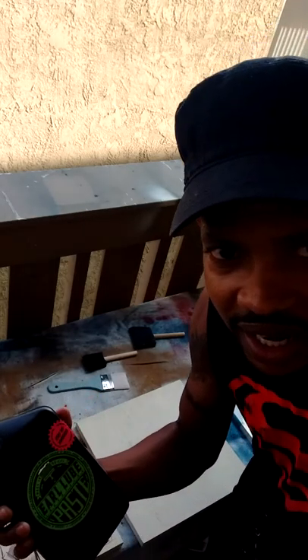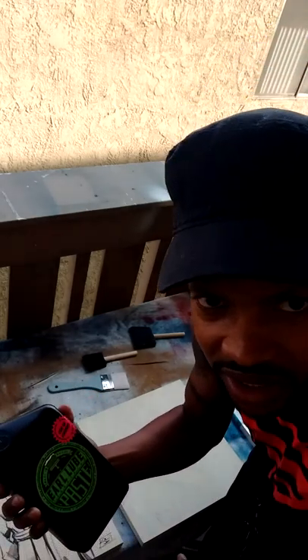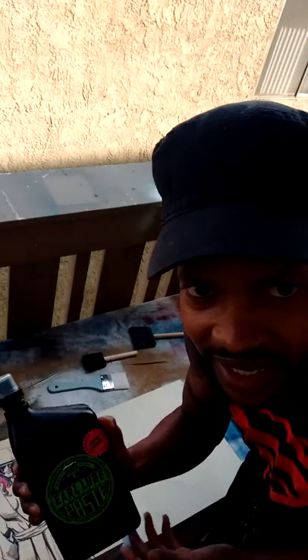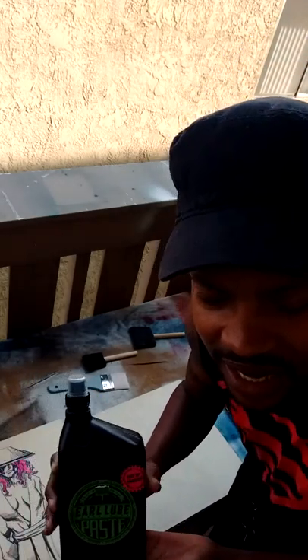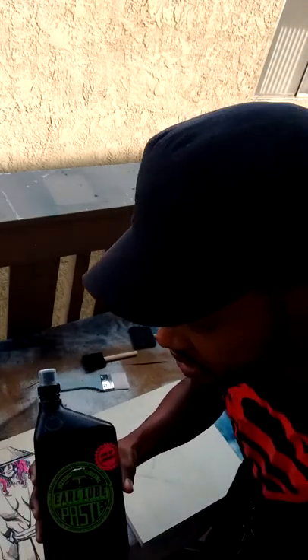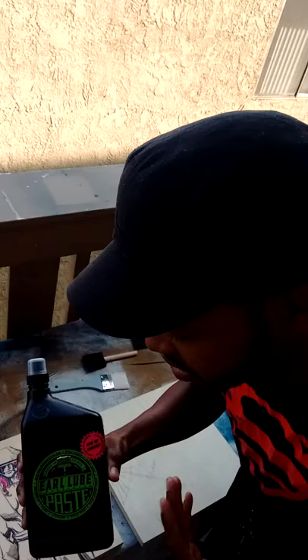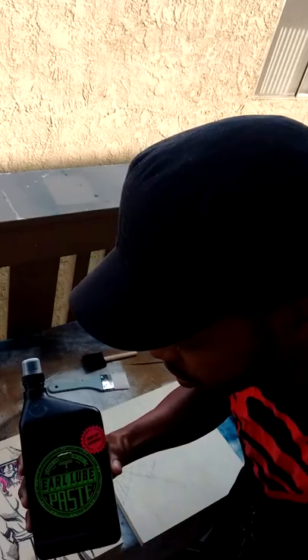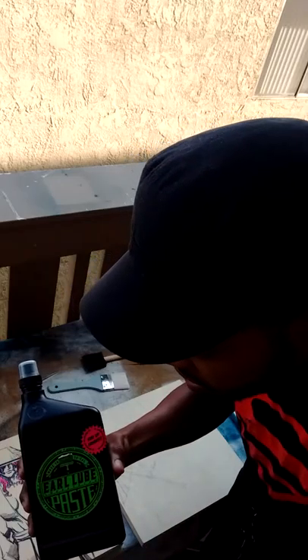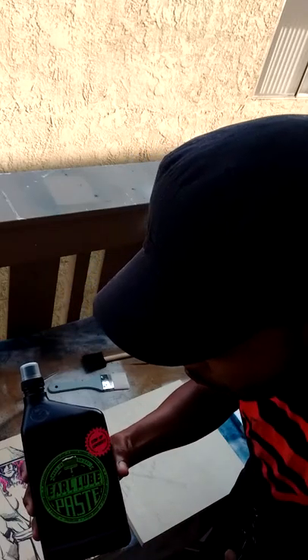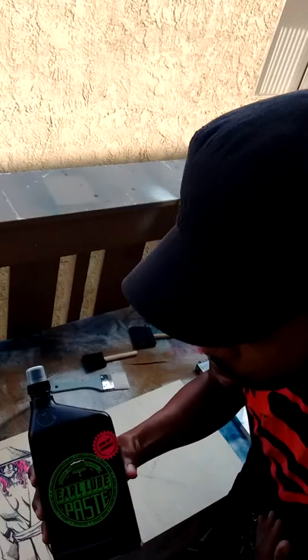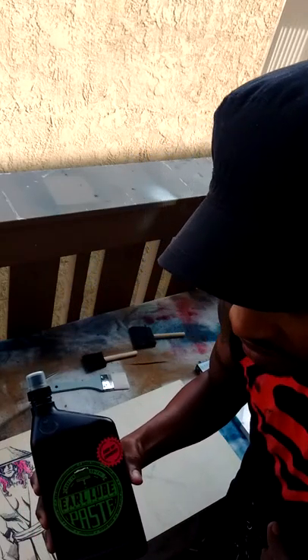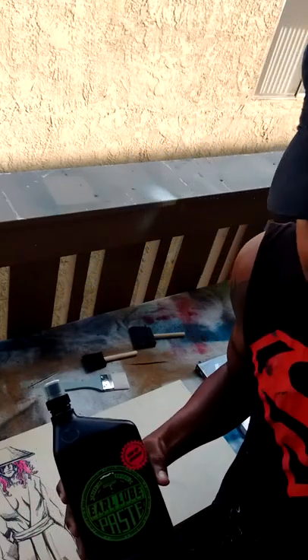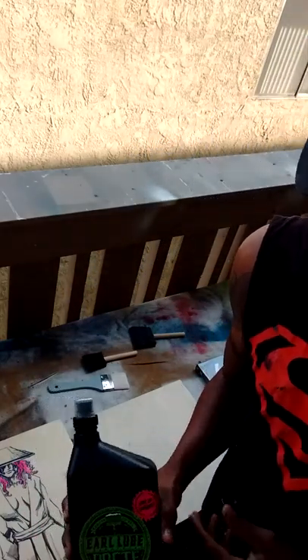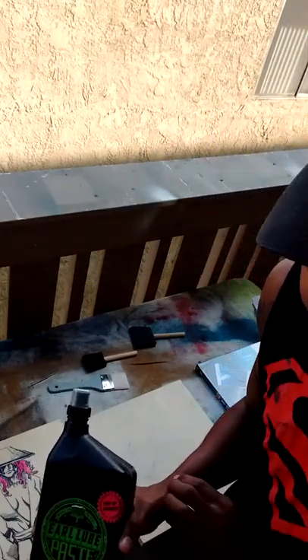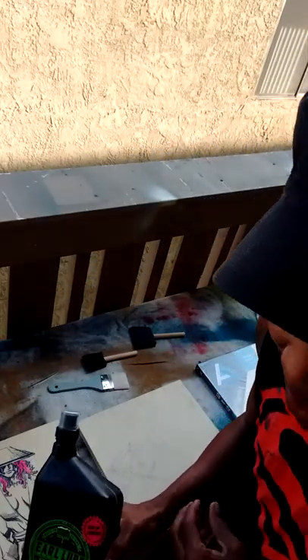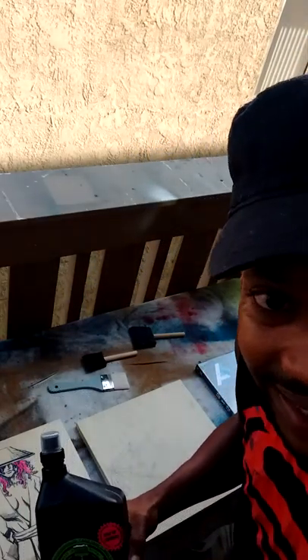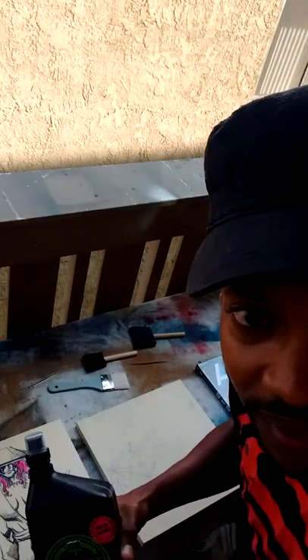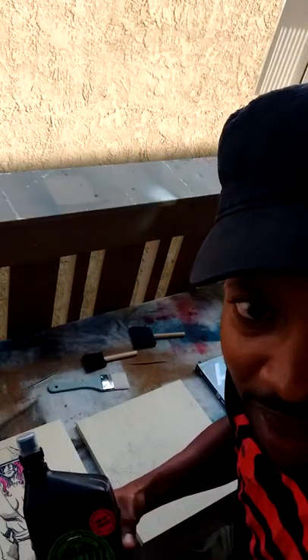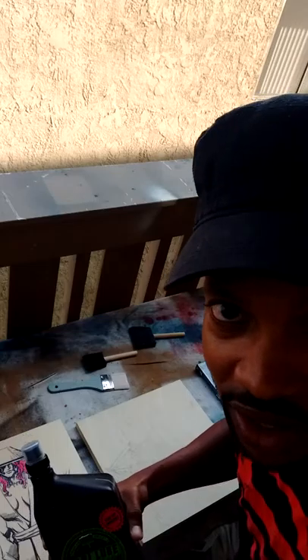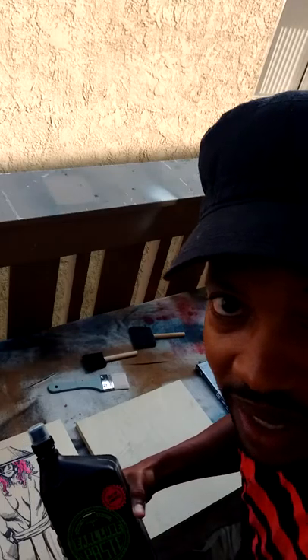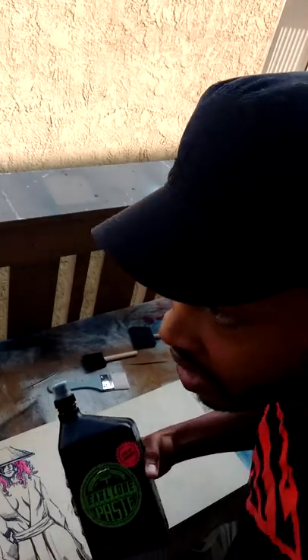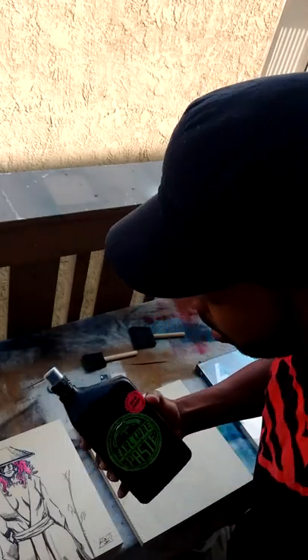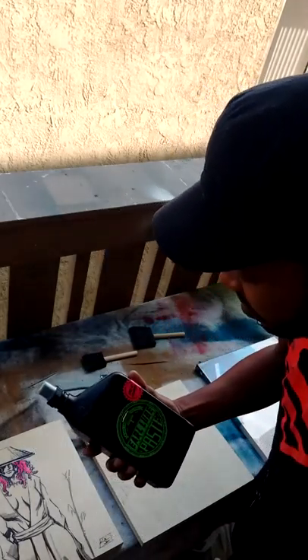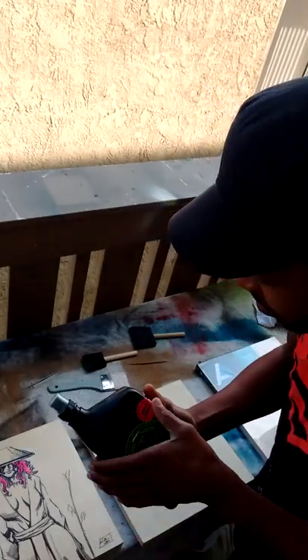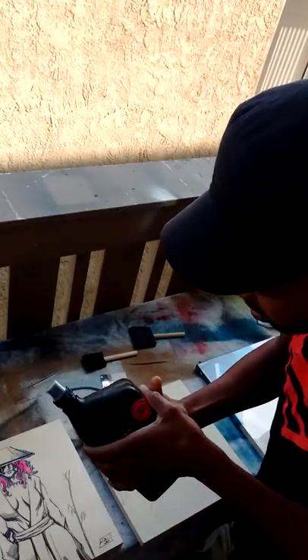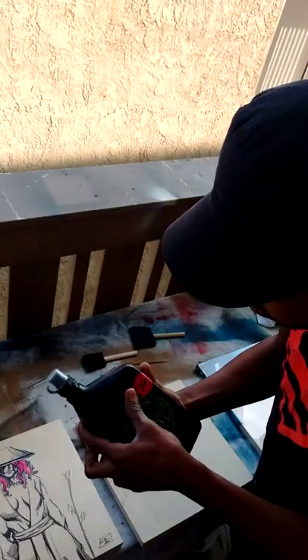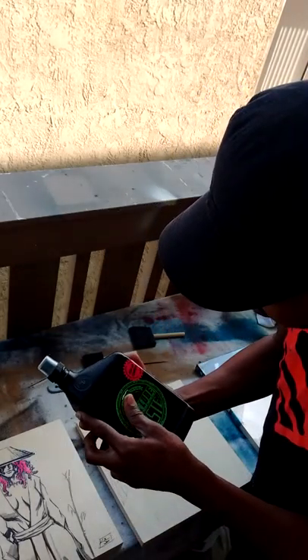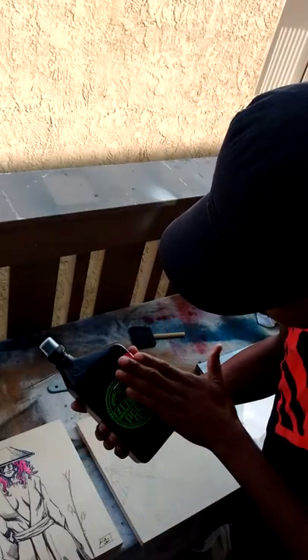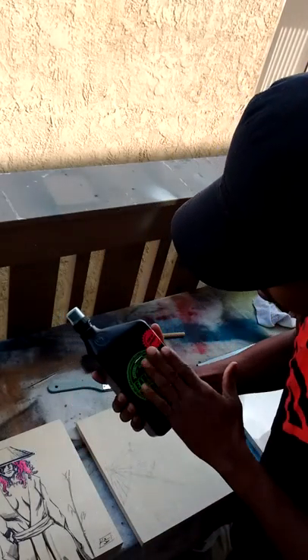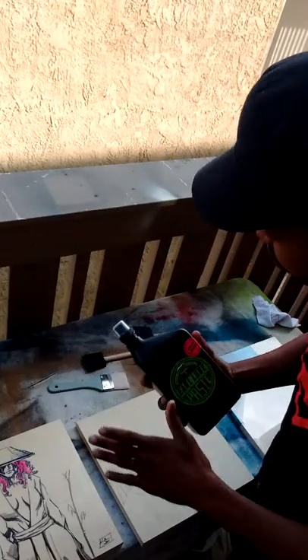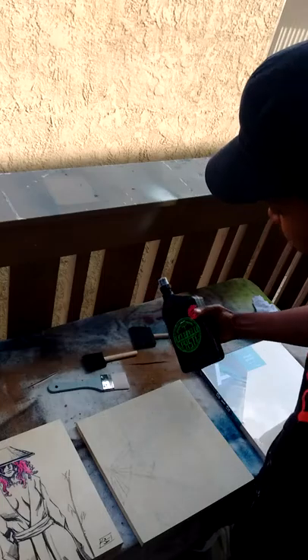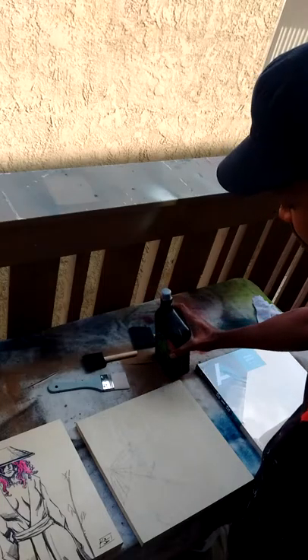It kind of works as a sealer or even as an adhesive like Mod Podge or something like that. I've actually been using it instead of Mod Podge on different surfaces and substrates.